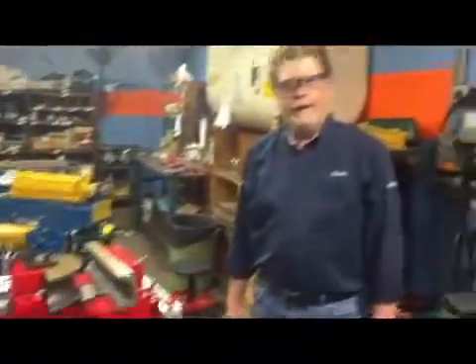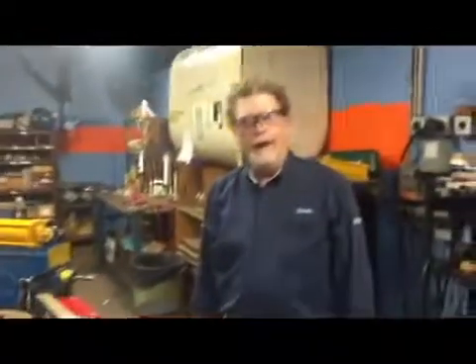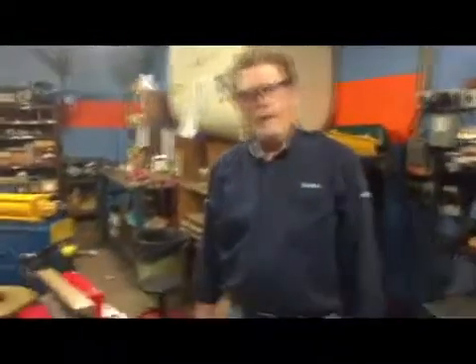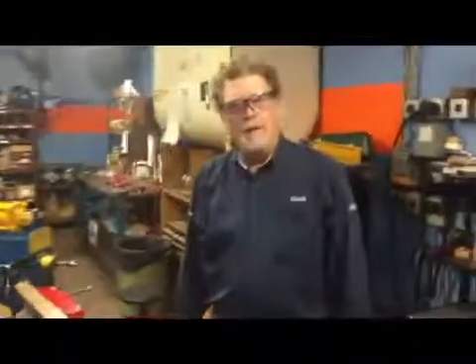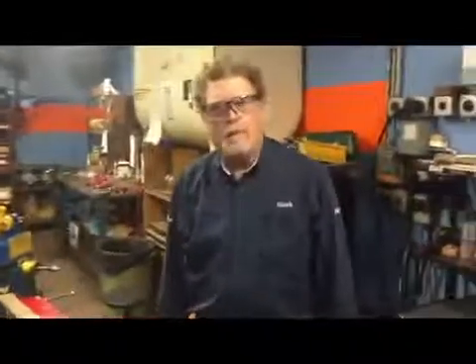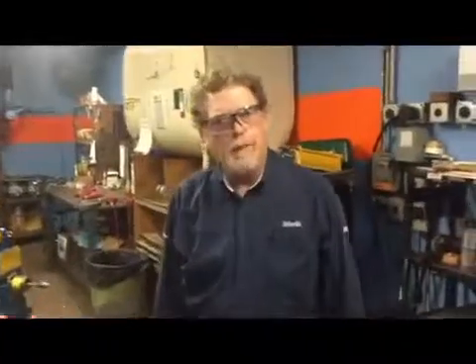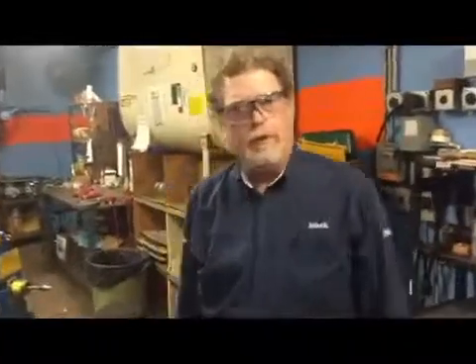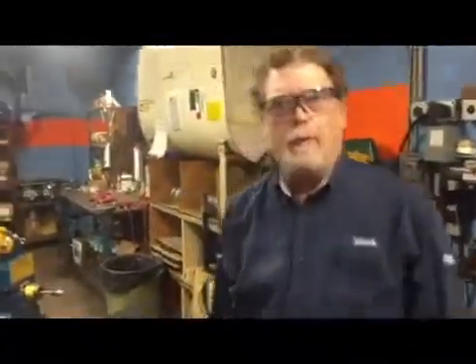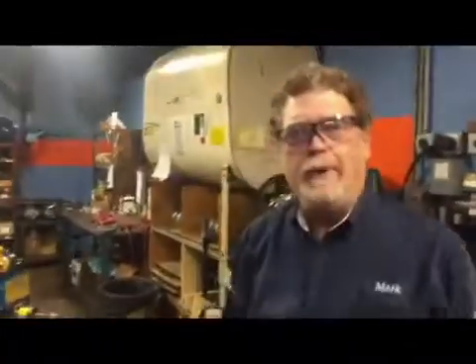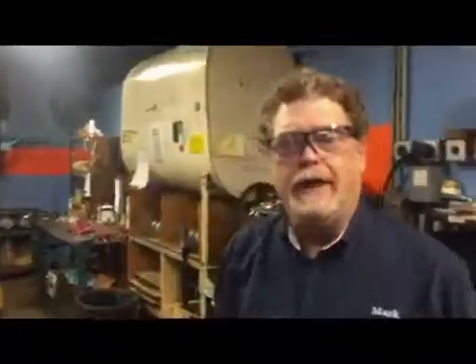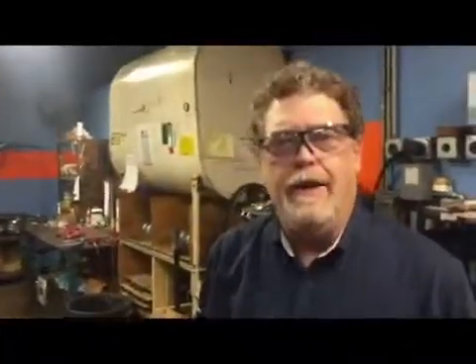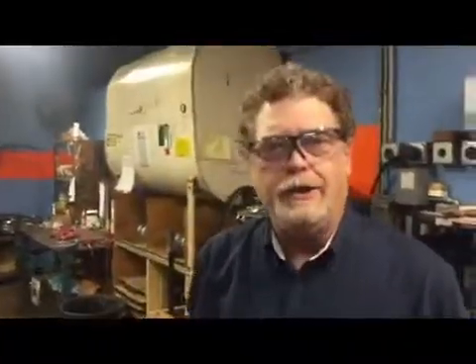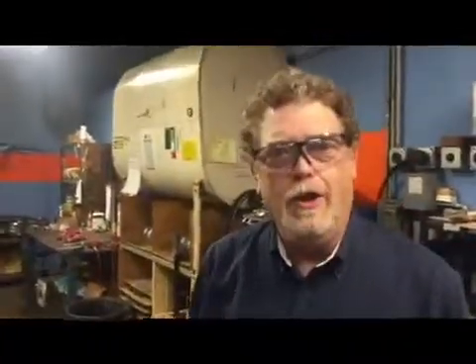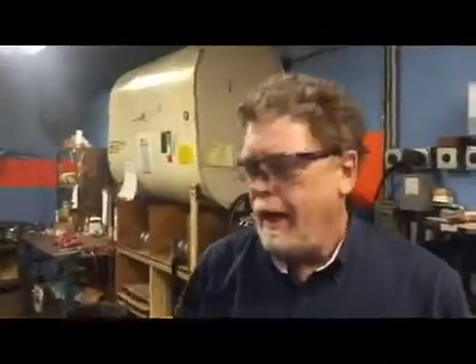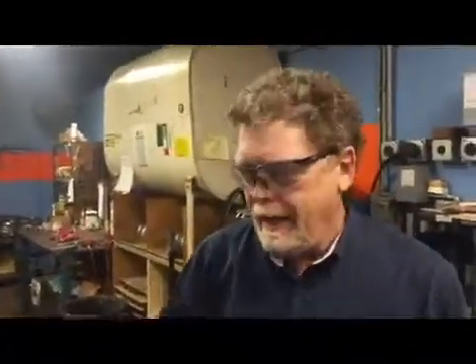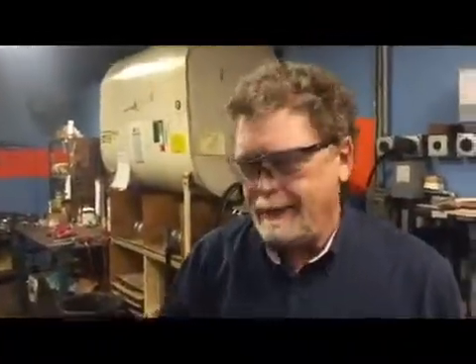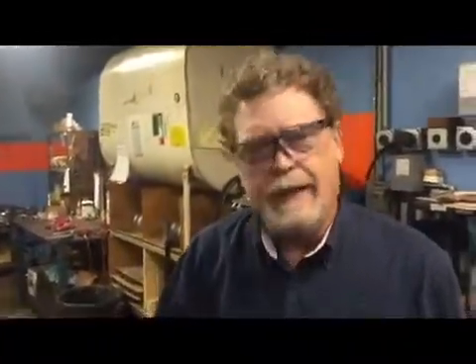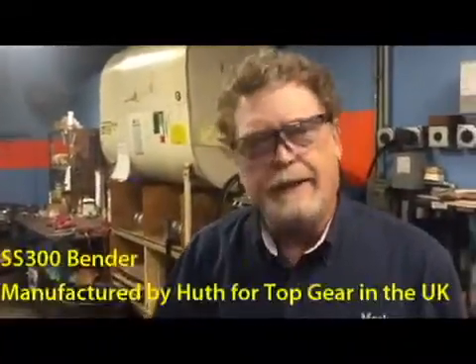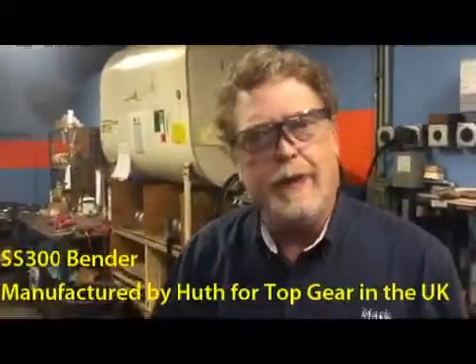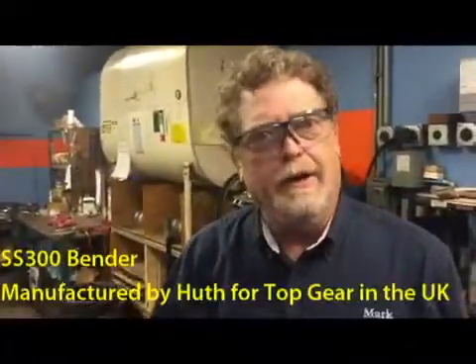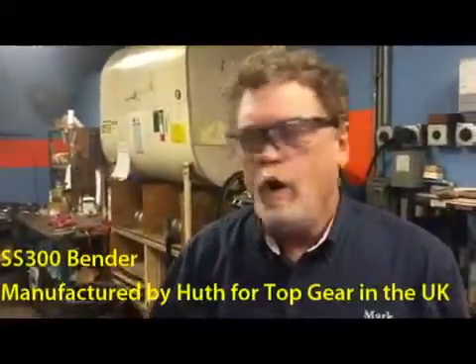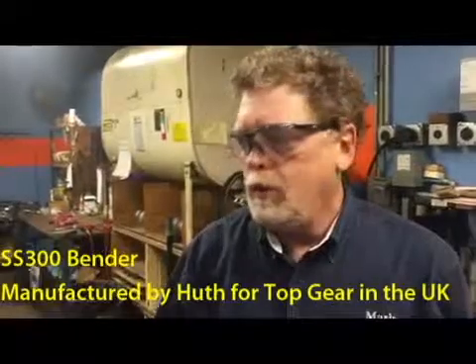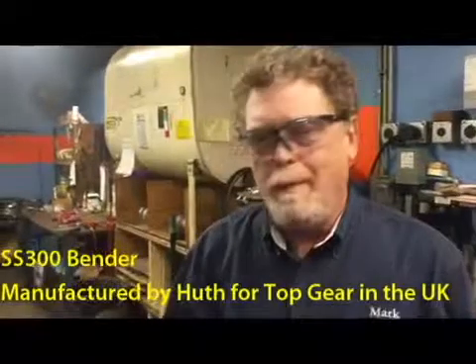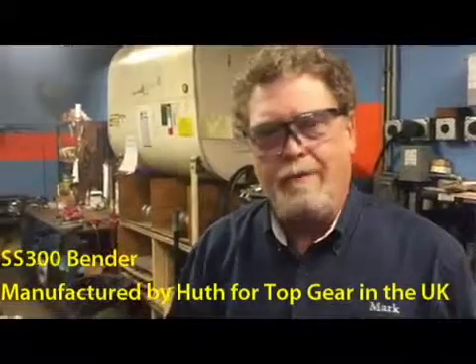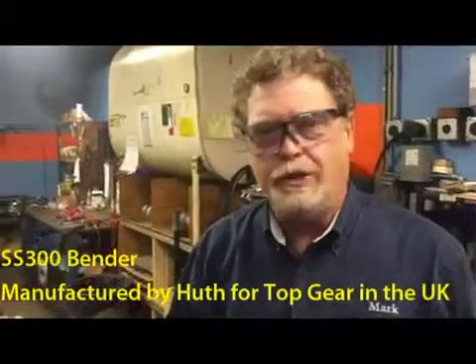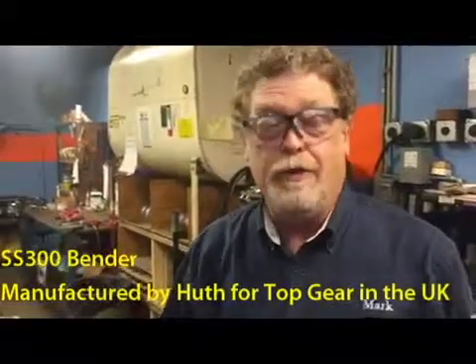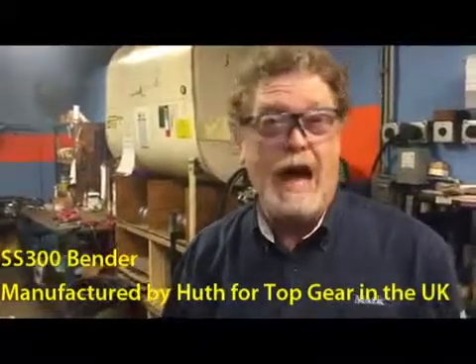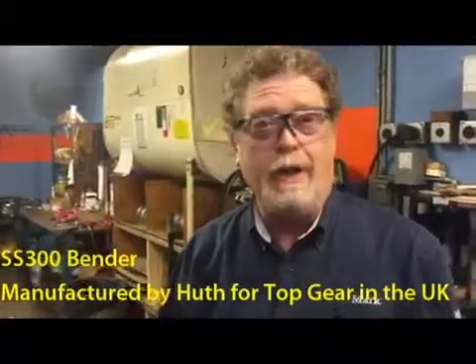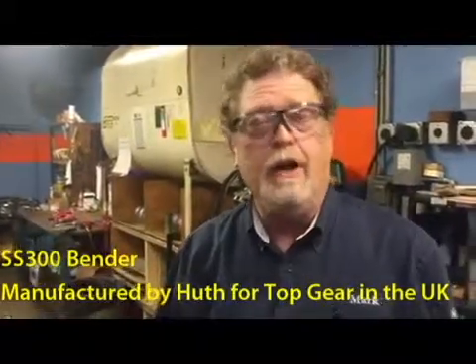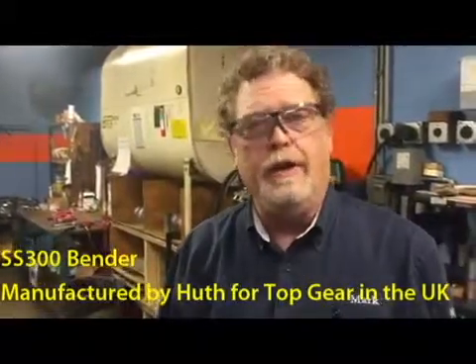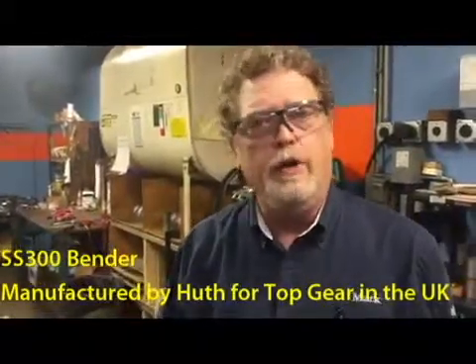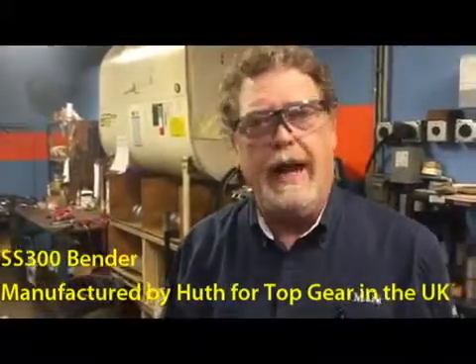Hello, I'm Mark Berman with Ruthven Pearson International, and this is the SS300, which we manufacture from top here in the UK.